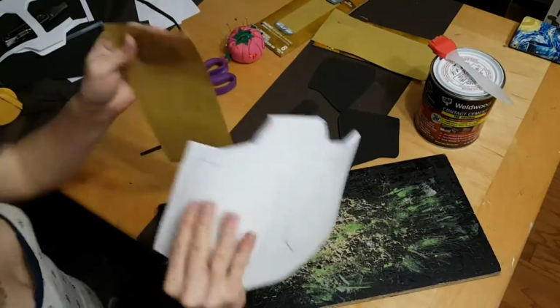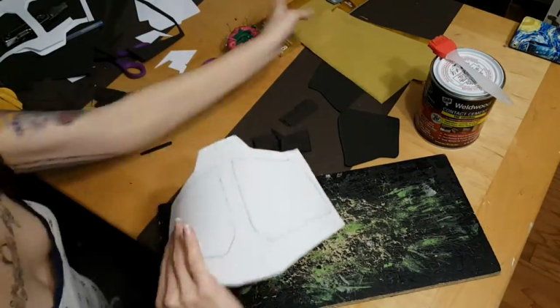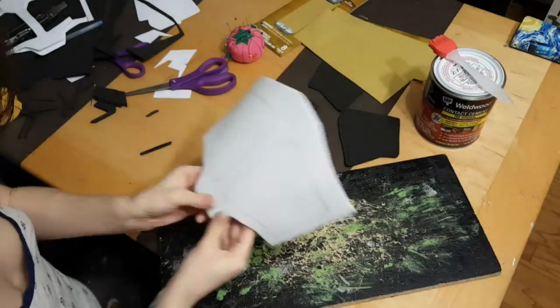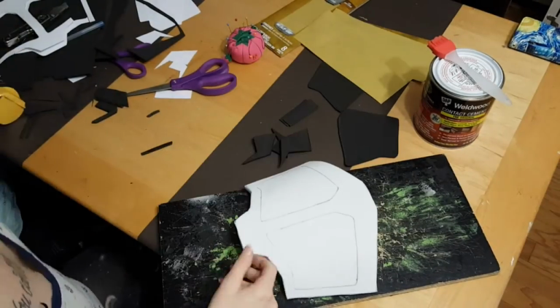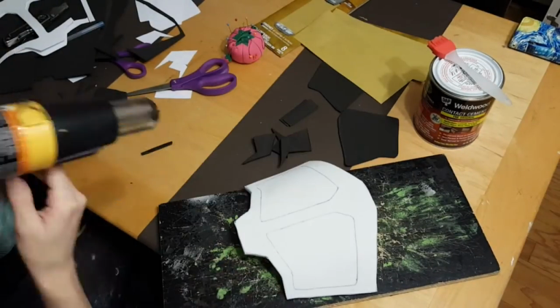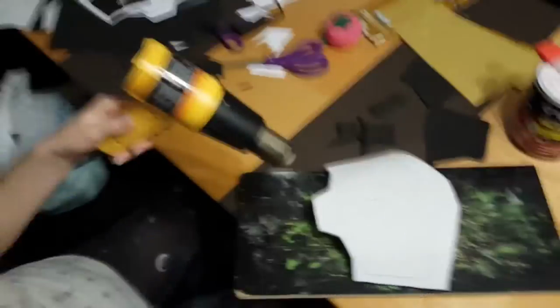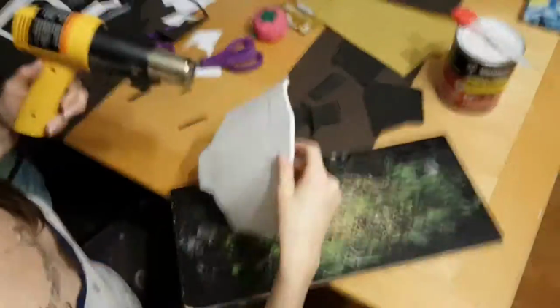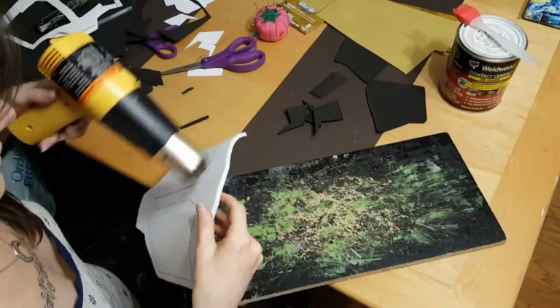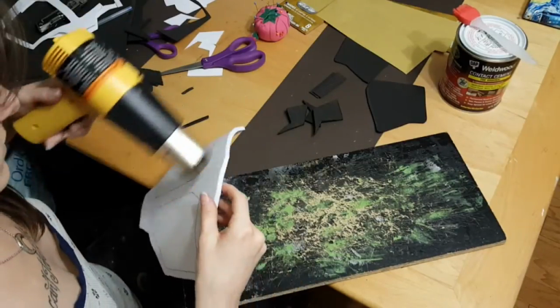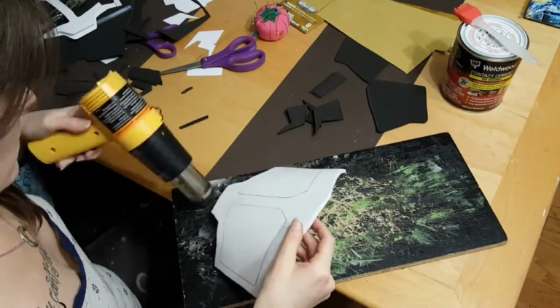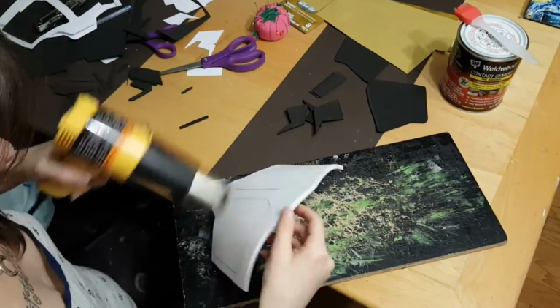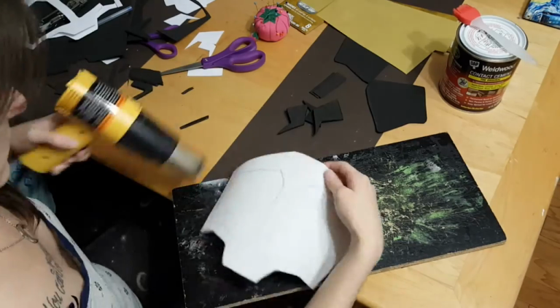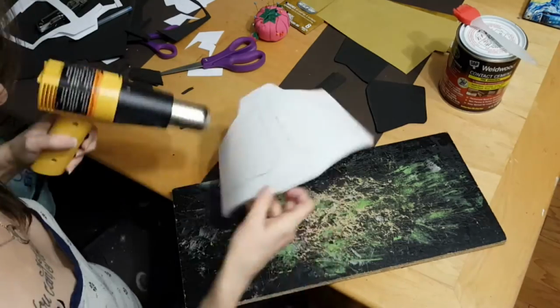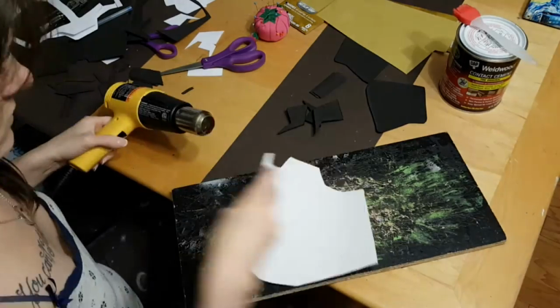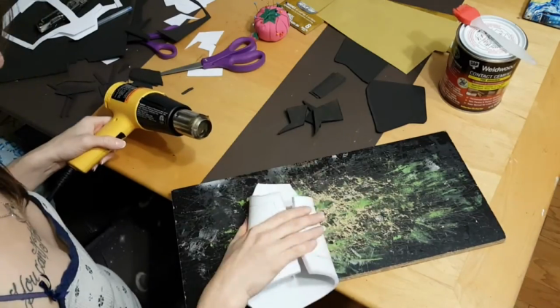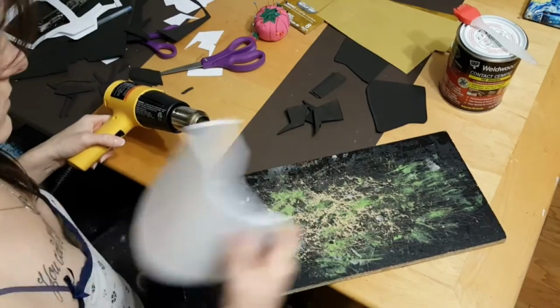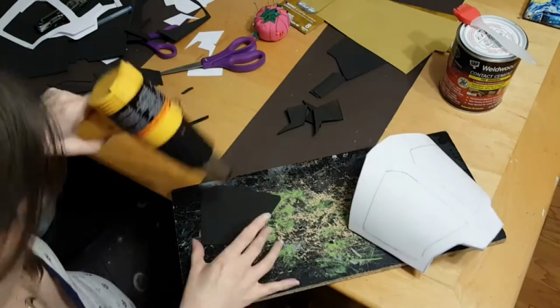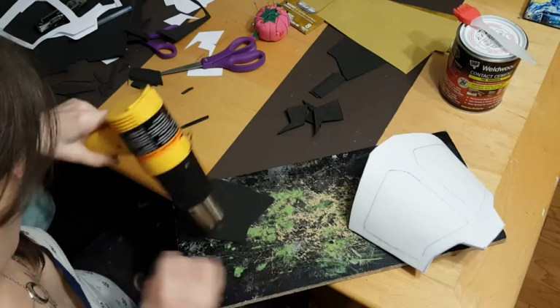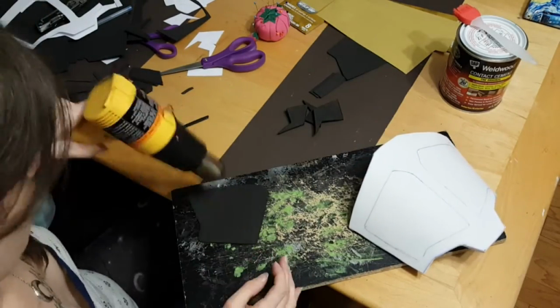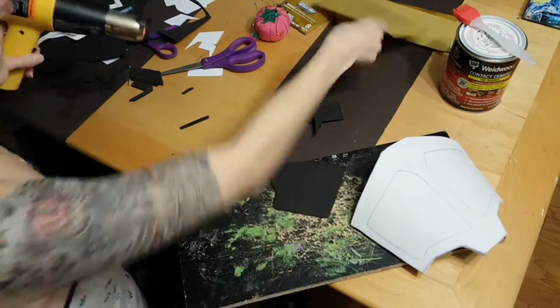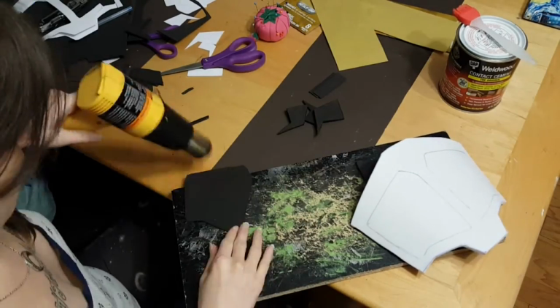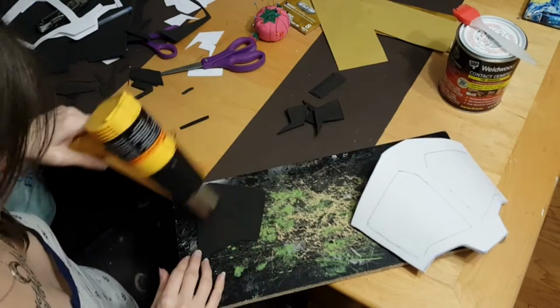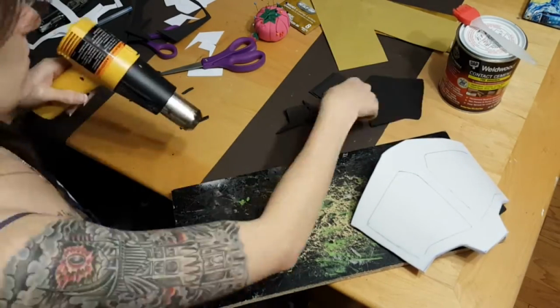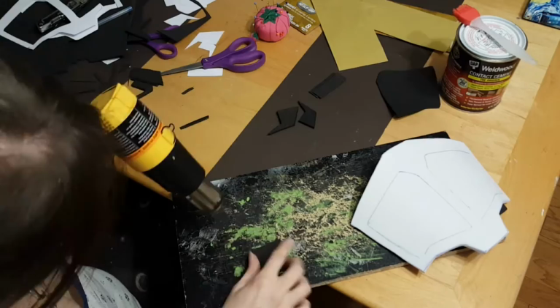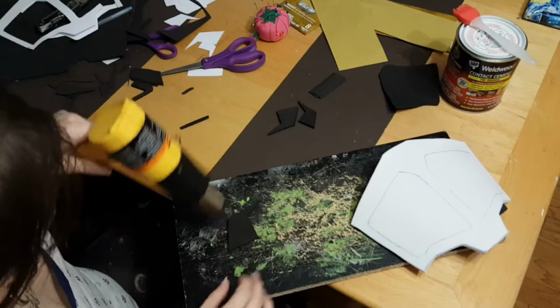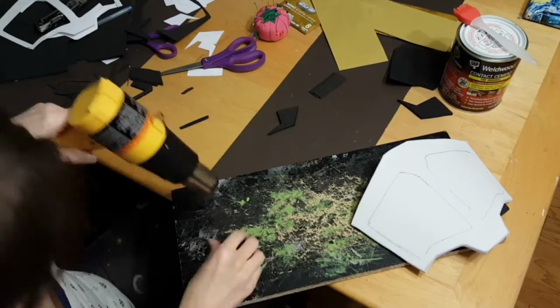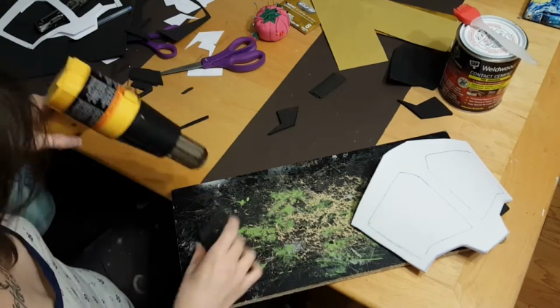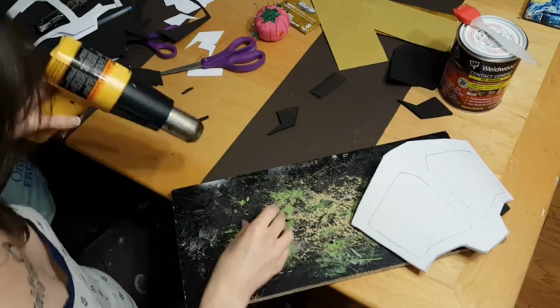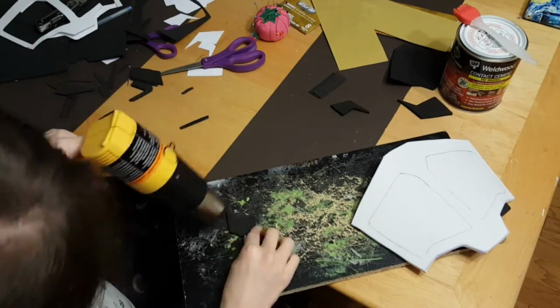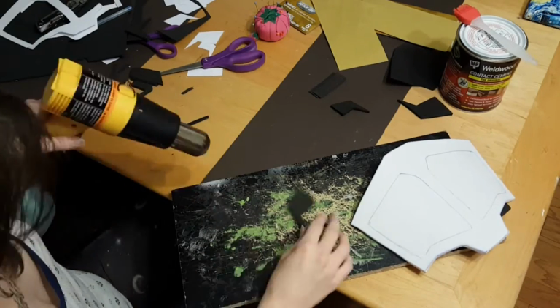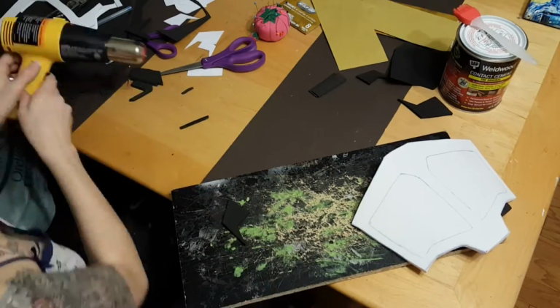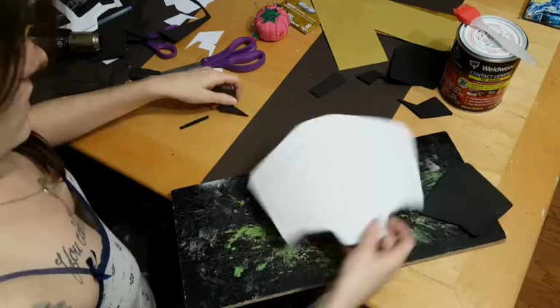Now that we have everything sanded, it's time to use the heat gun. We want to do this because heating the foam actually closes up the different cells, making it a flatter surface, so when you're ready to paint, the paint won't get absorbed into the foam.